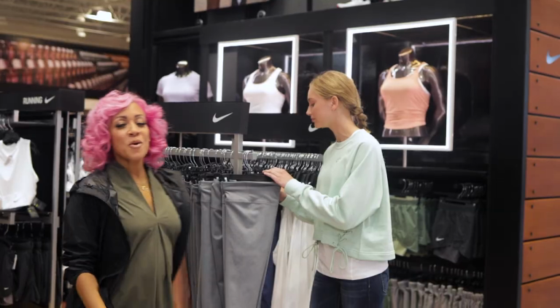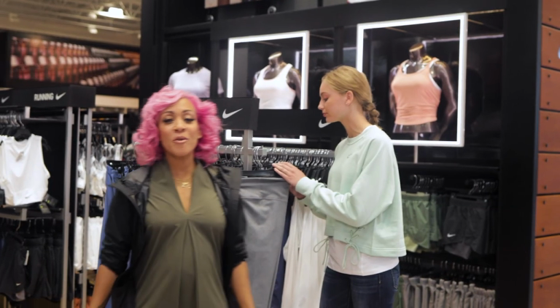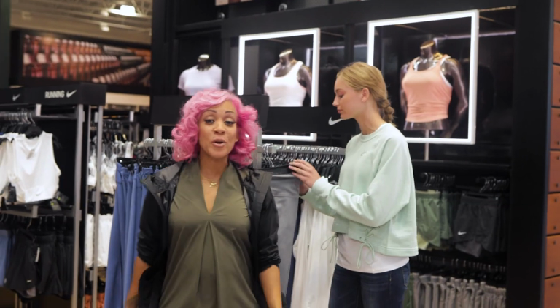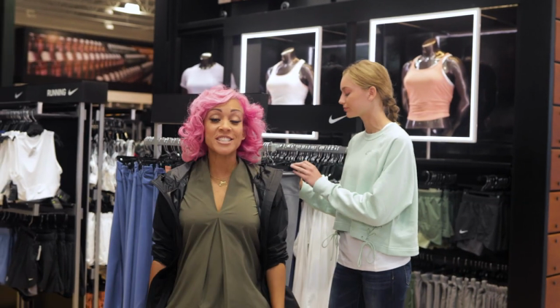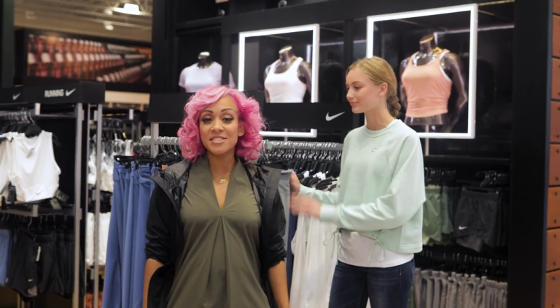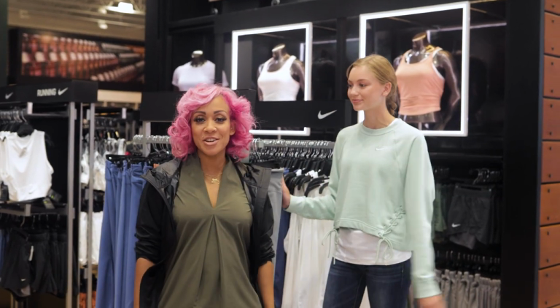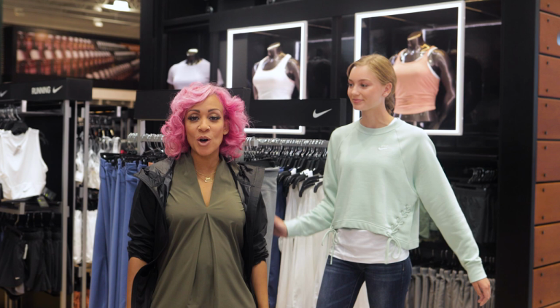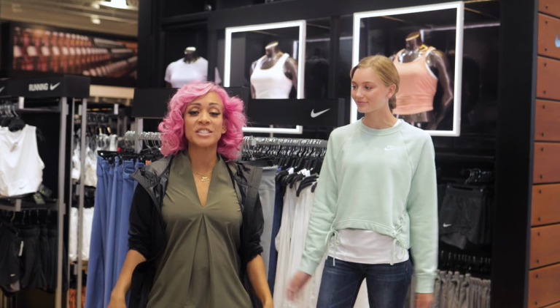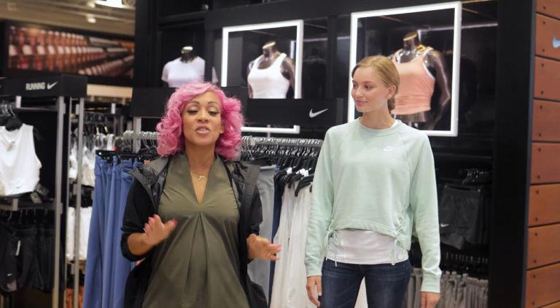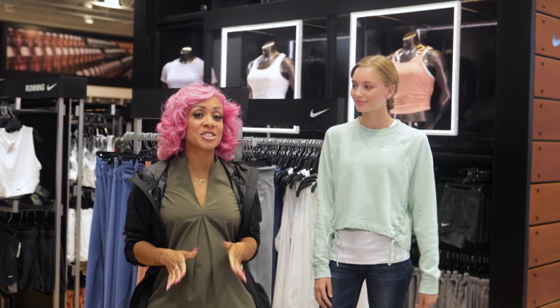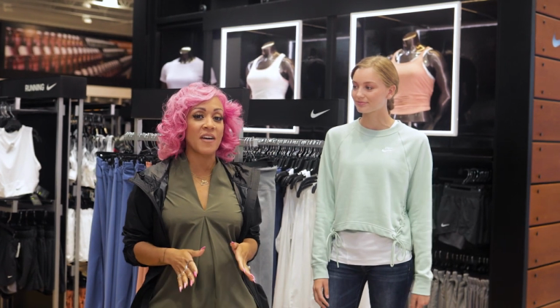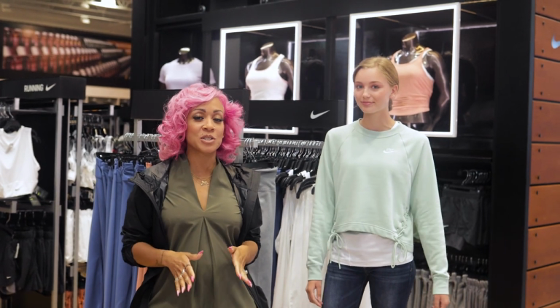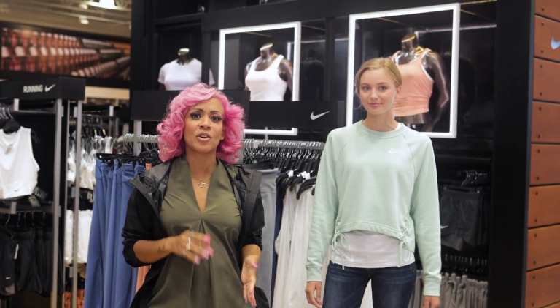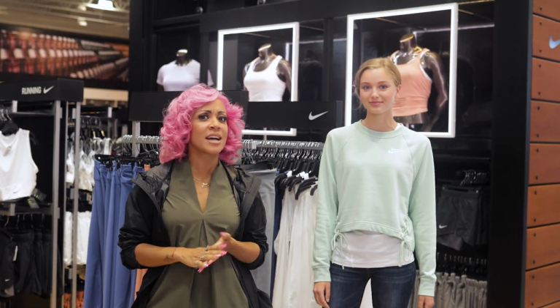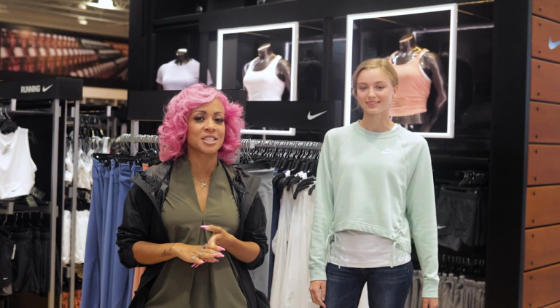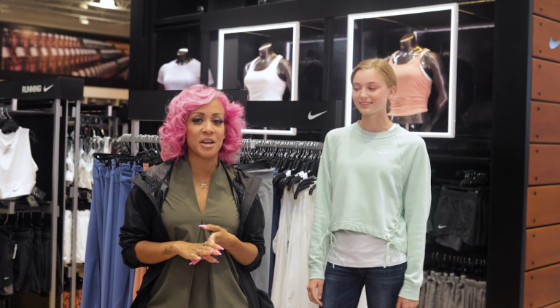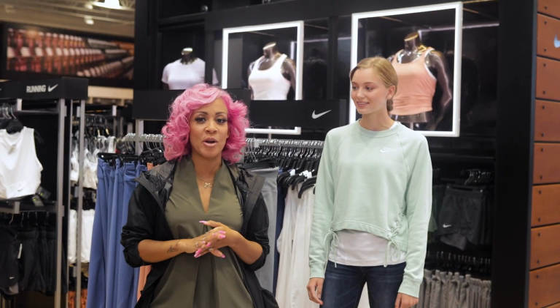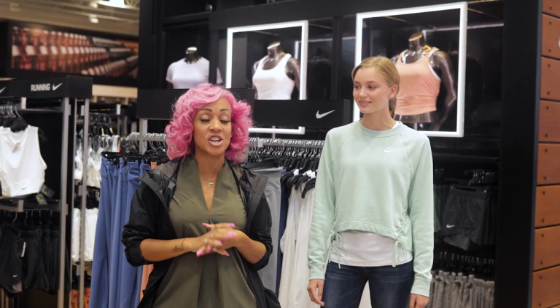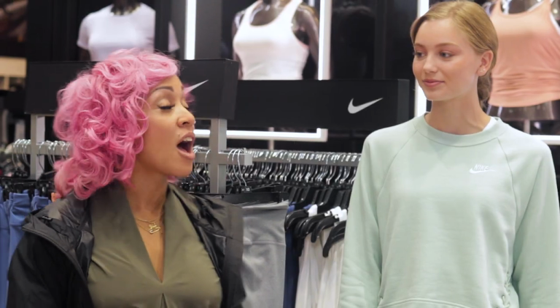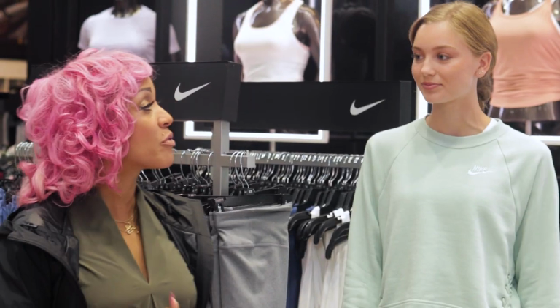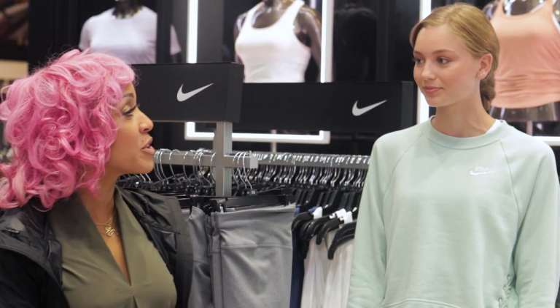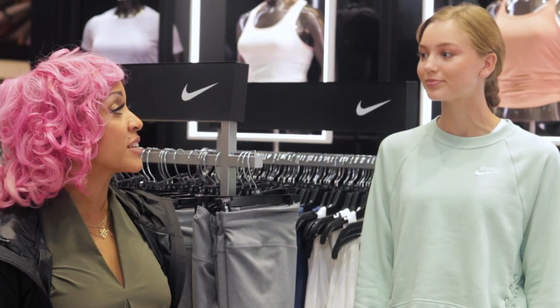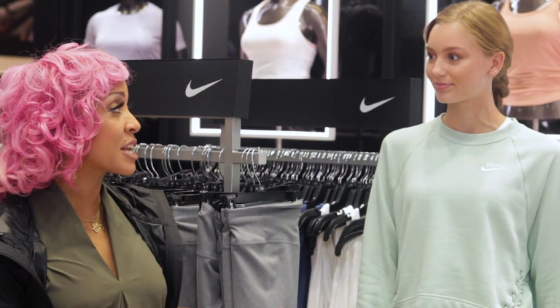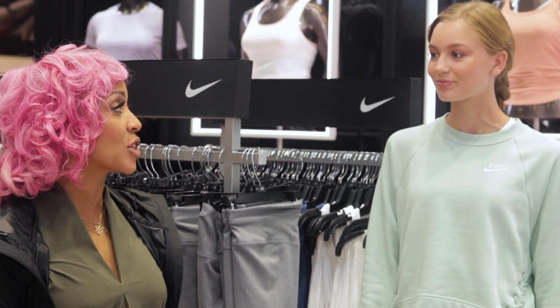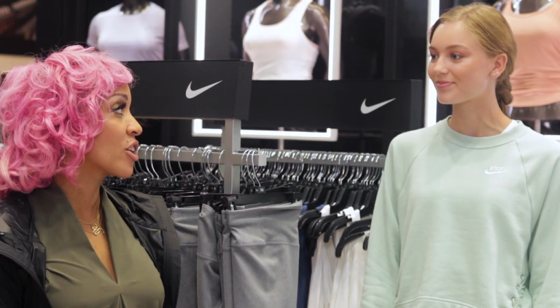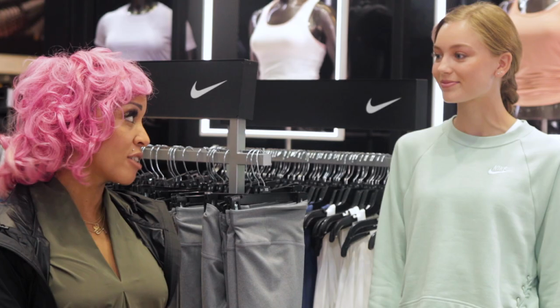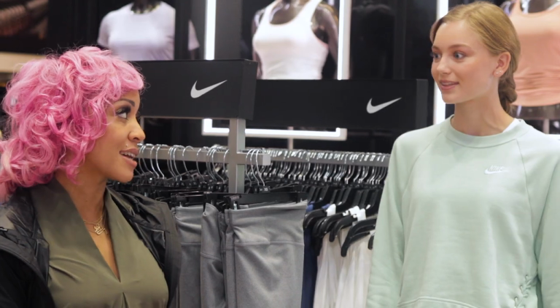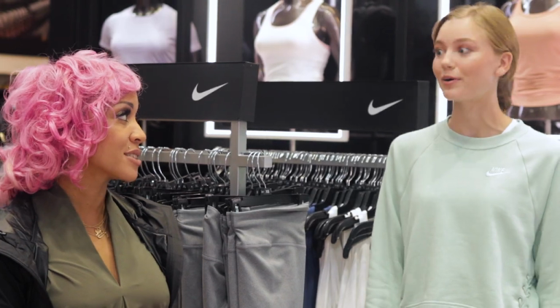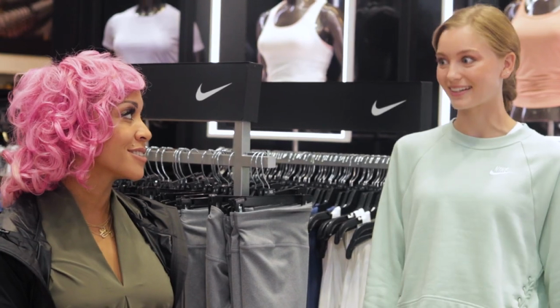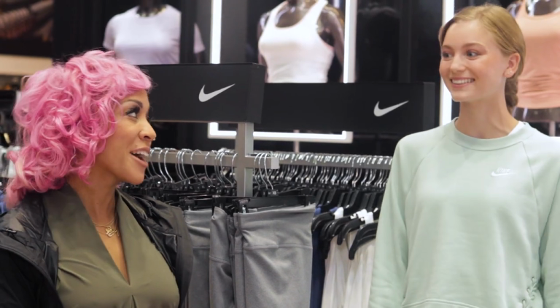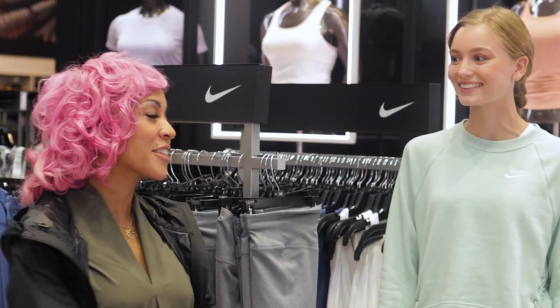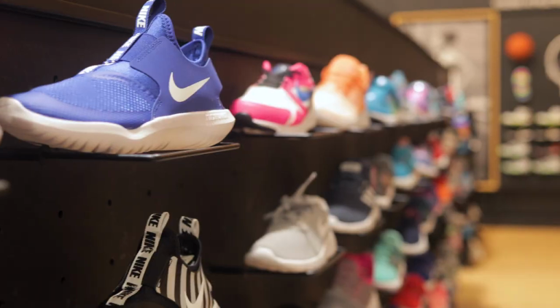We're here with Brooke. She's 17 years old. This is her last year of high school and her last chance to make an impression. I'm going to go find you that statement look. How does that sound? Perfect. Alright, let's go.